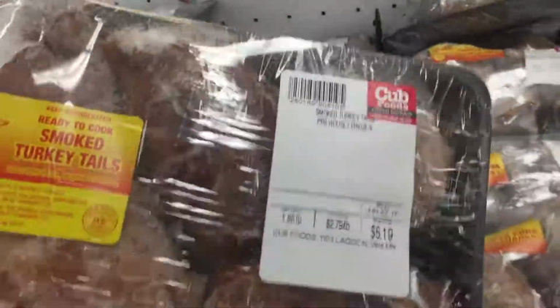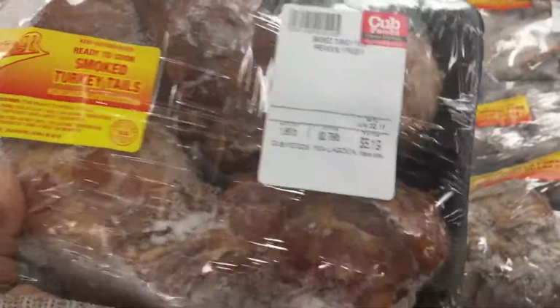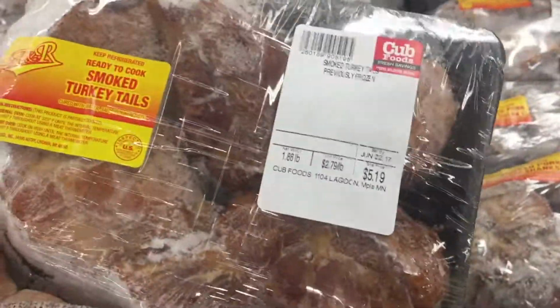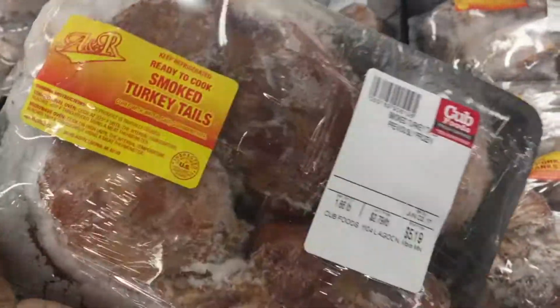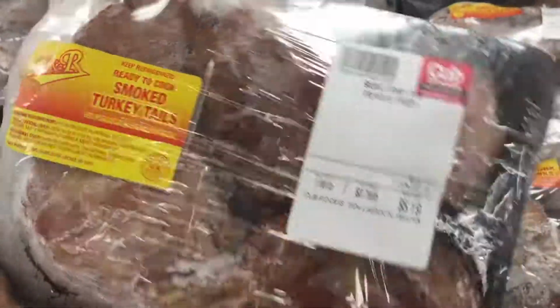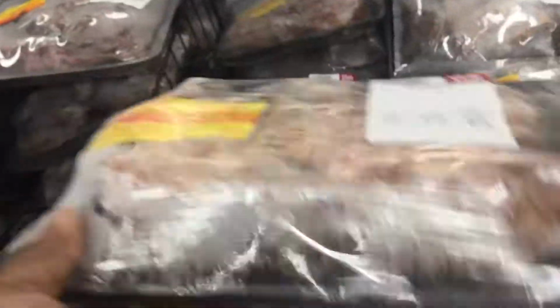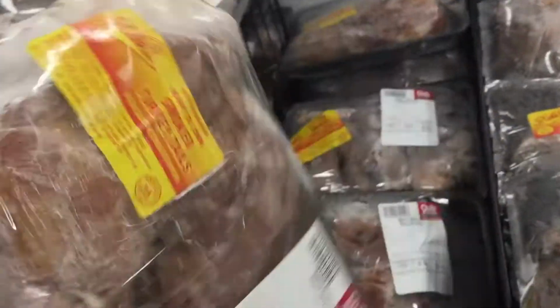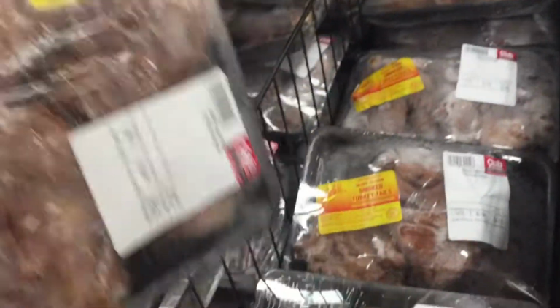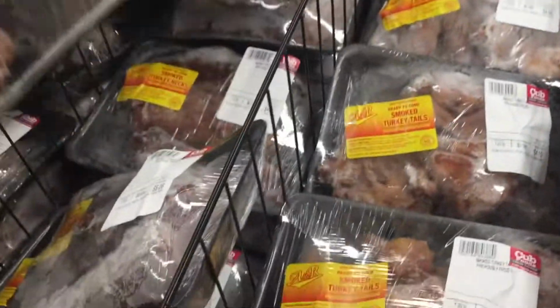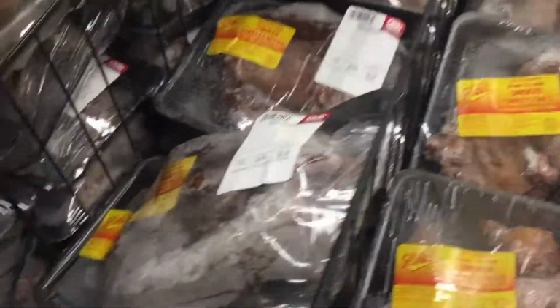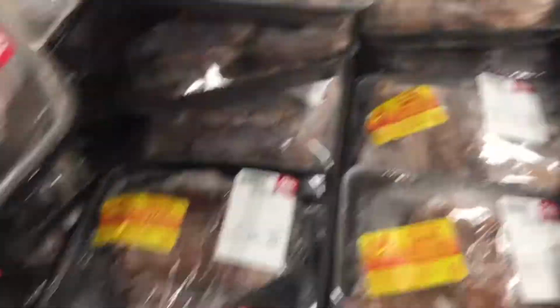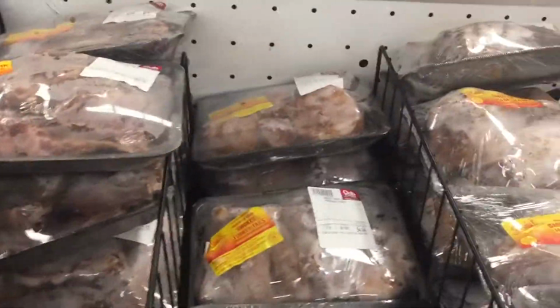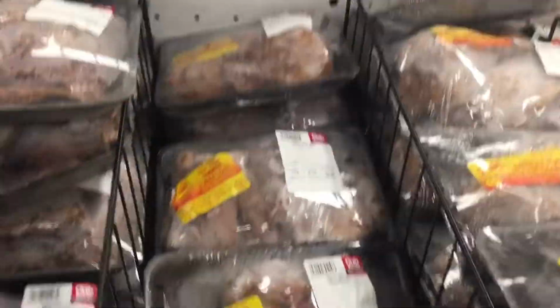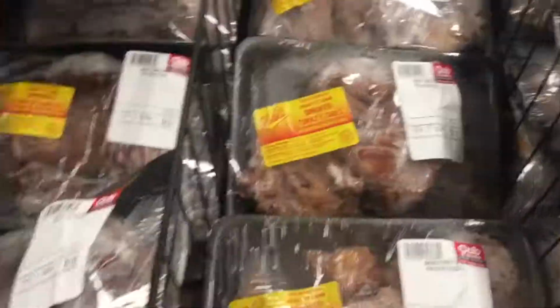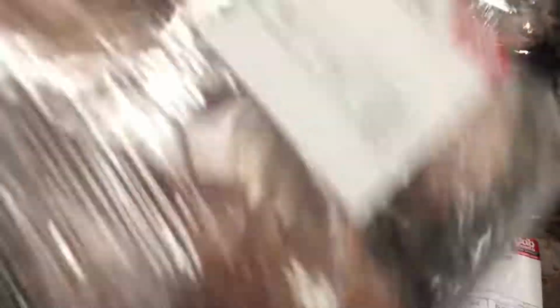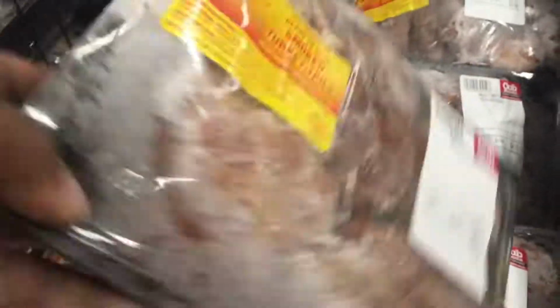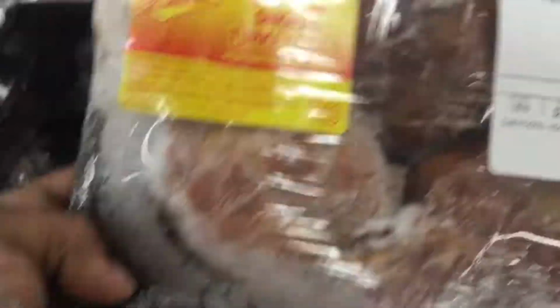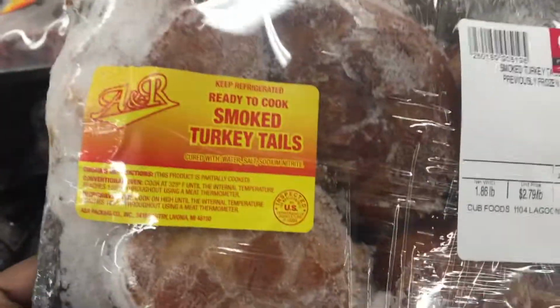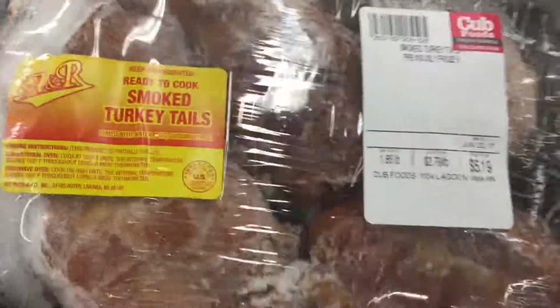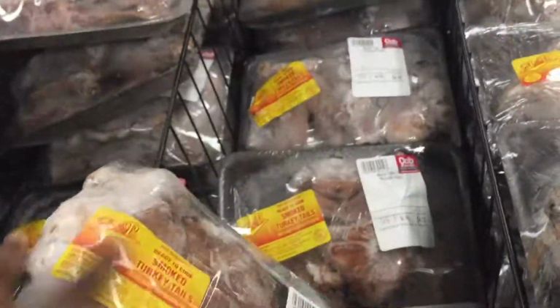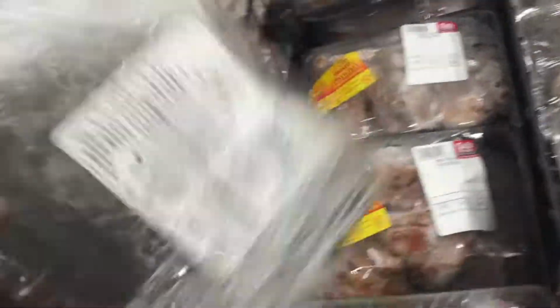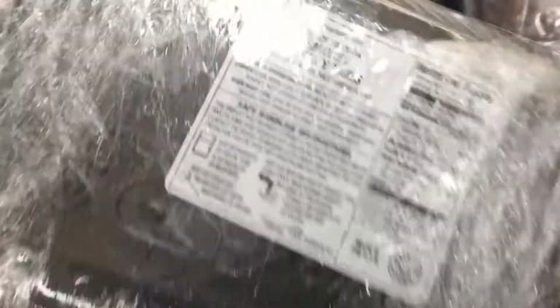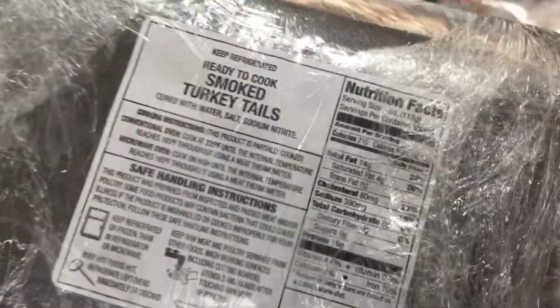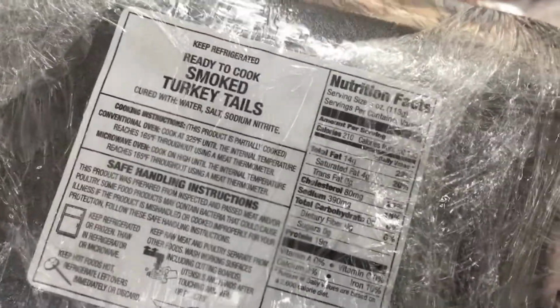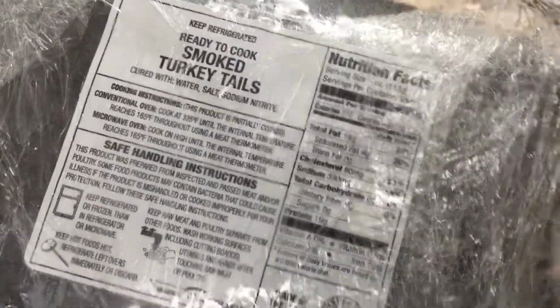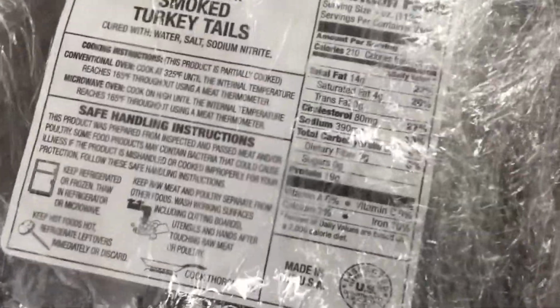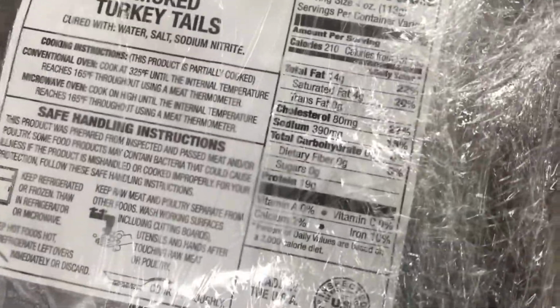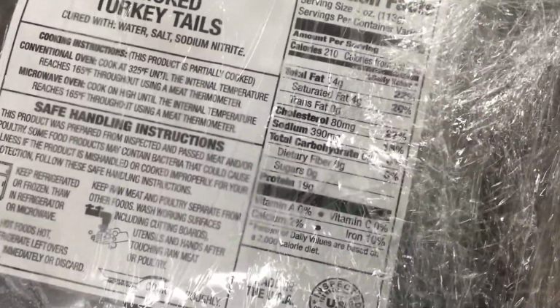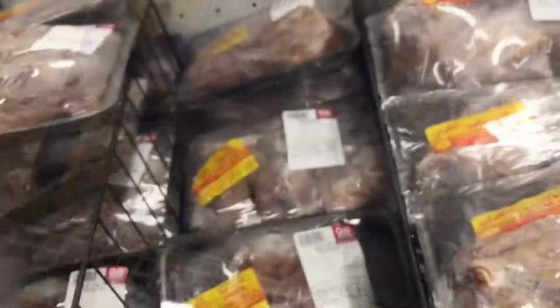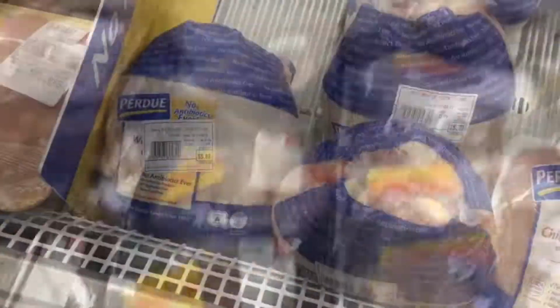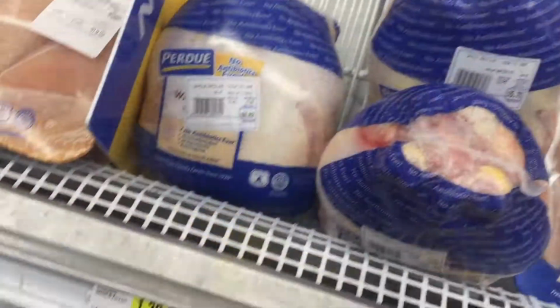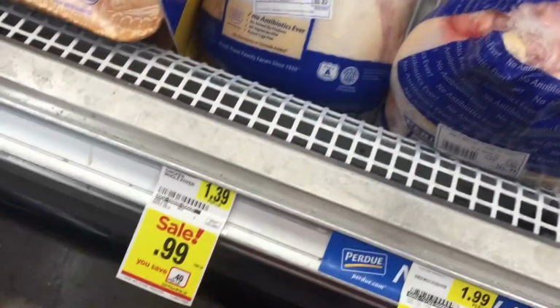Here is the smoked meat that is going to go into my greens. If you've never heard of smoked turkey tails, let me introduce you to them — they are delicious. I only use two or three in a pot of greens.